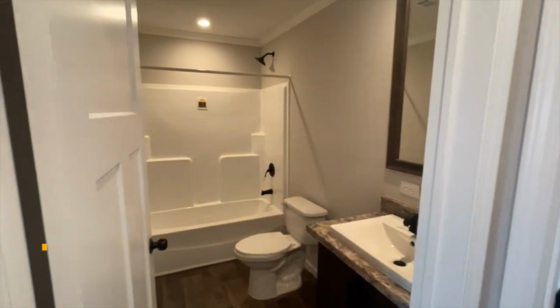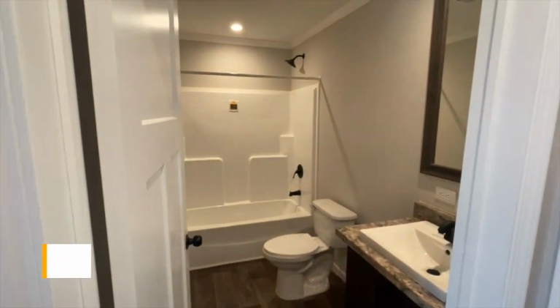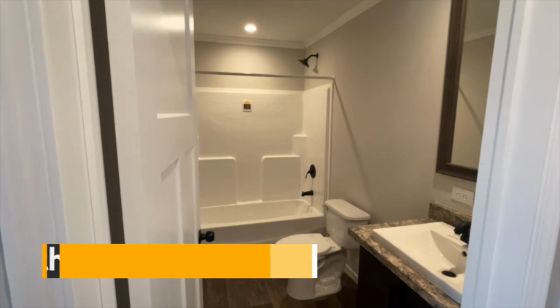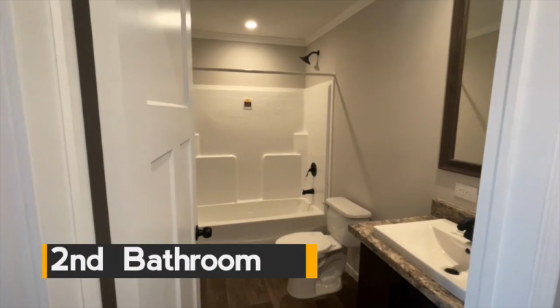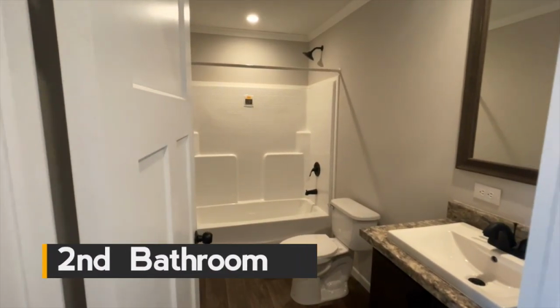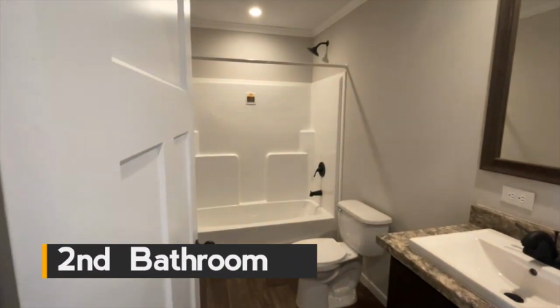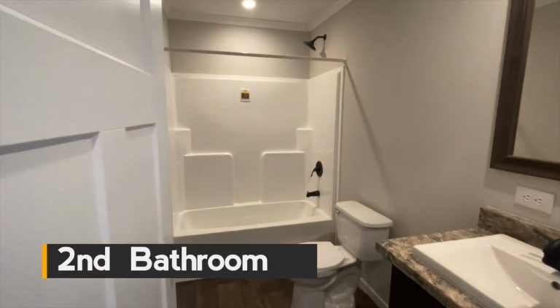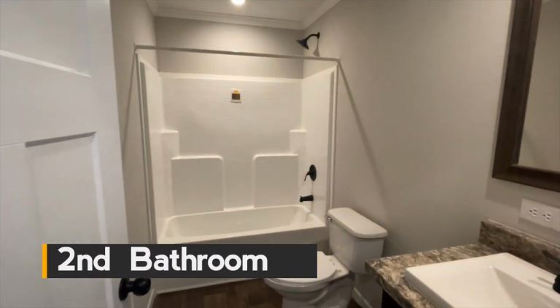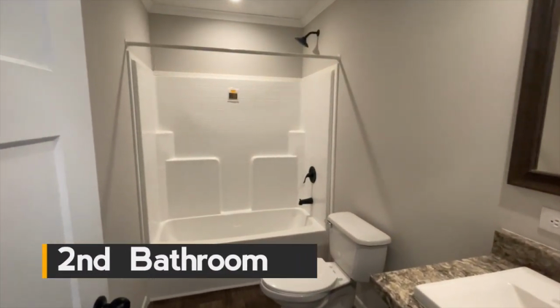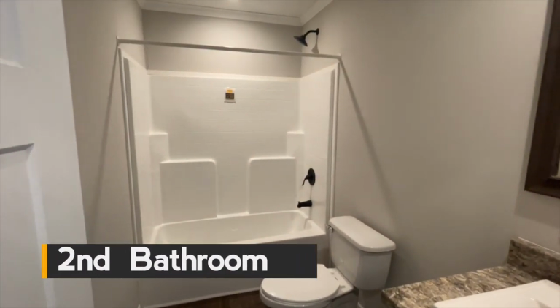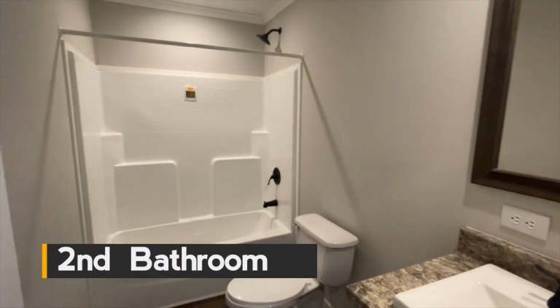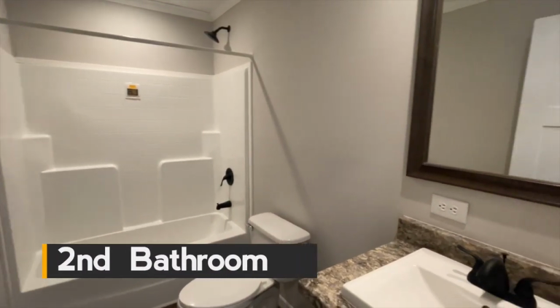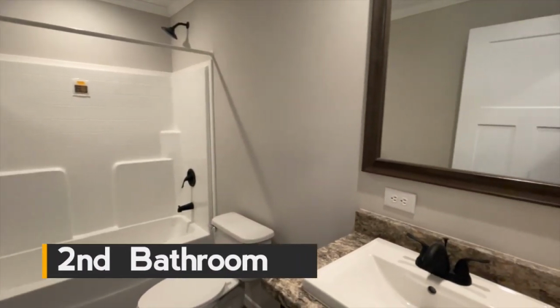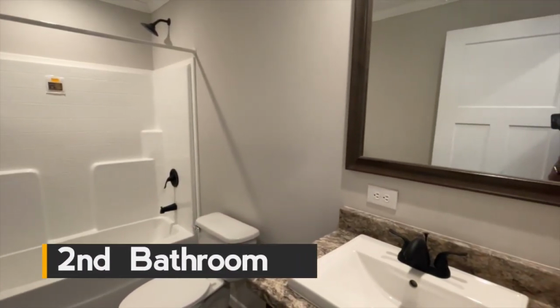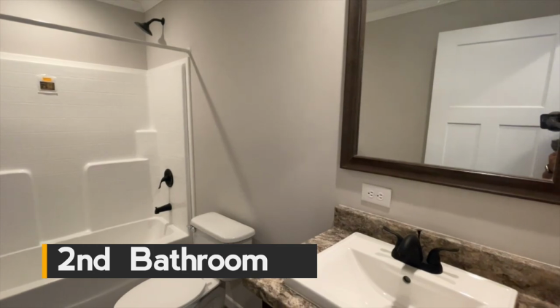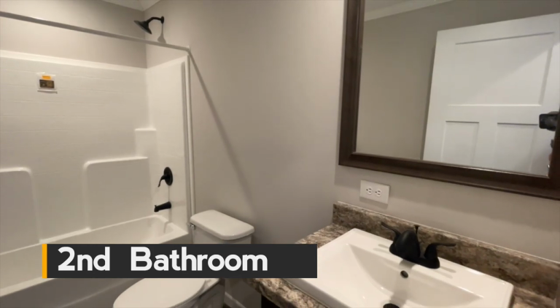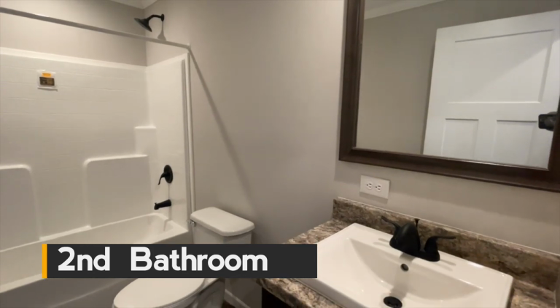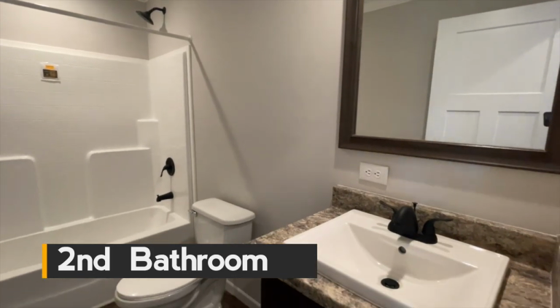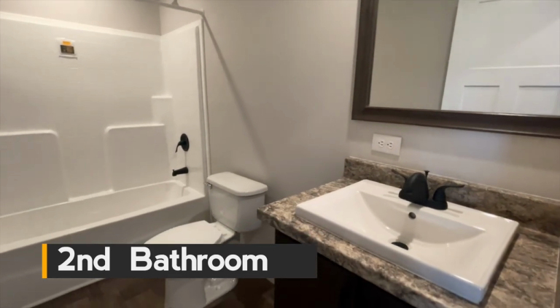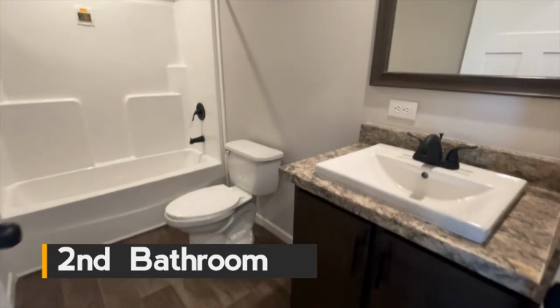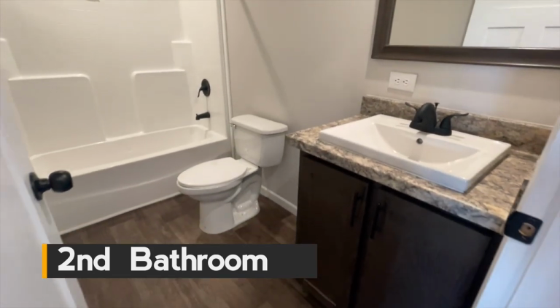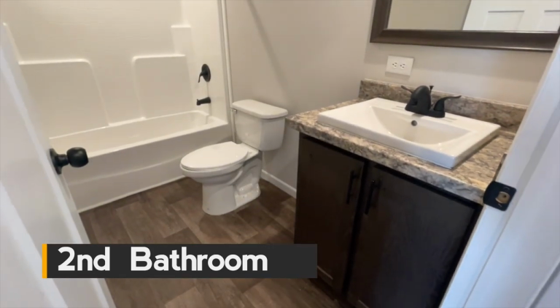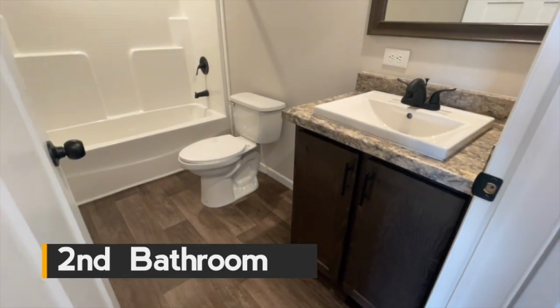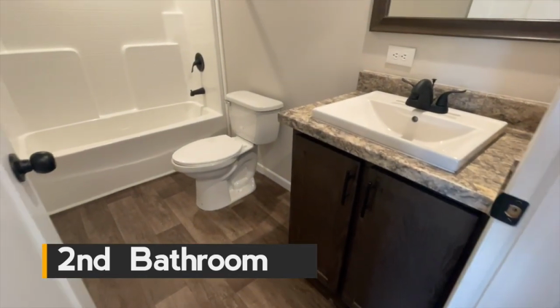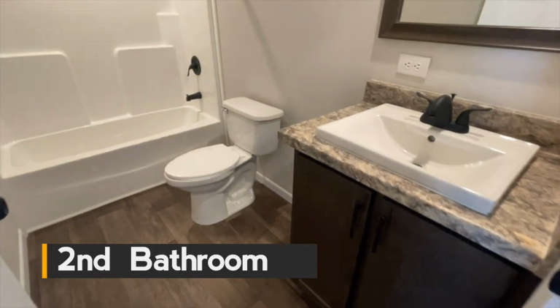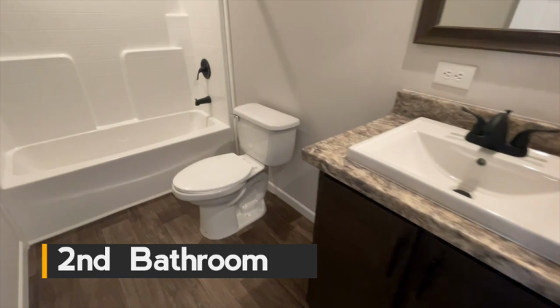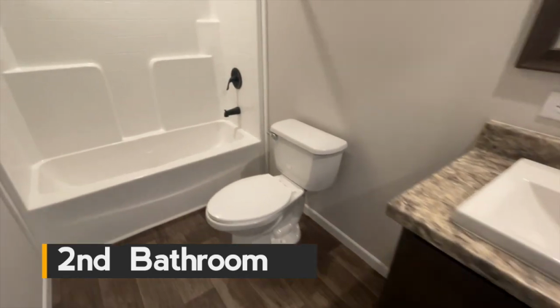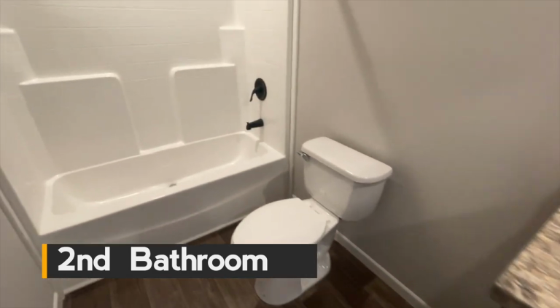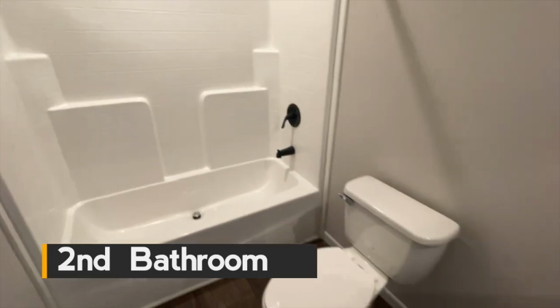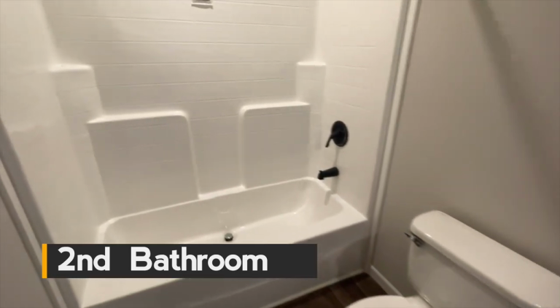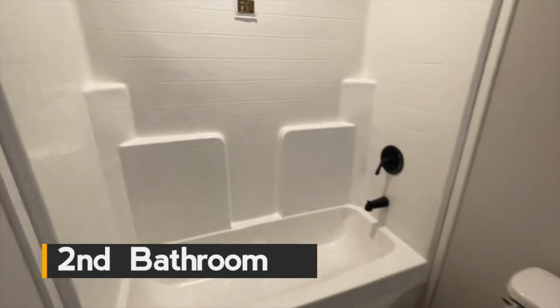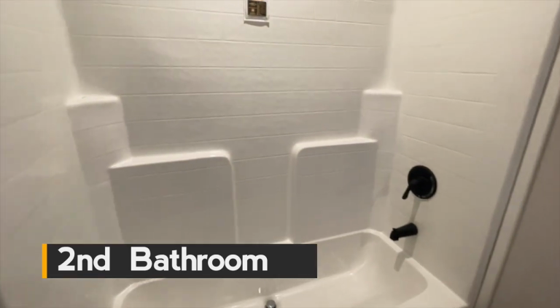Across the hall from bedroom number three you have your additional bathroom. What a lovely bathroom. You have a nice size bathroom with a big rectangular sink. Love it — let's go.